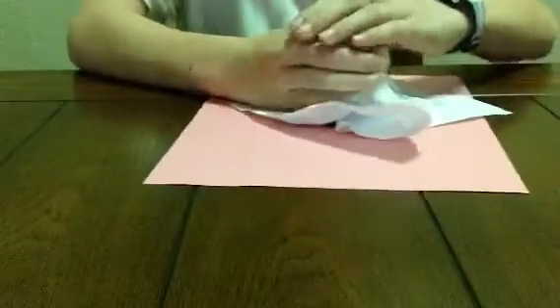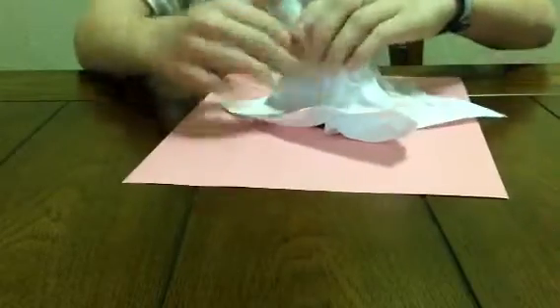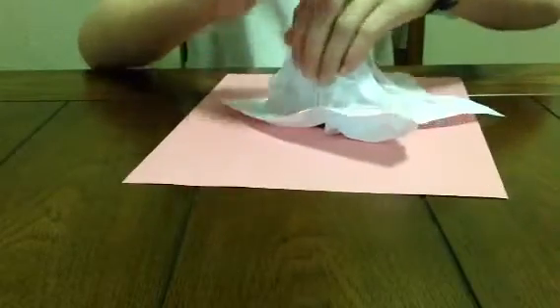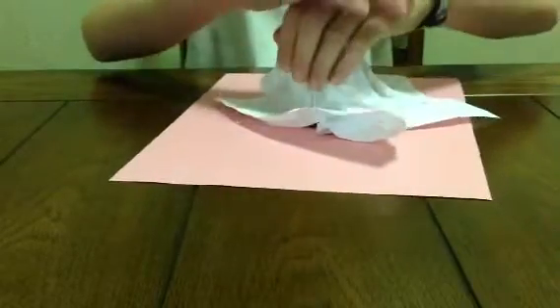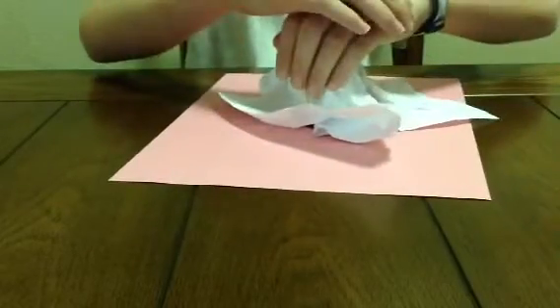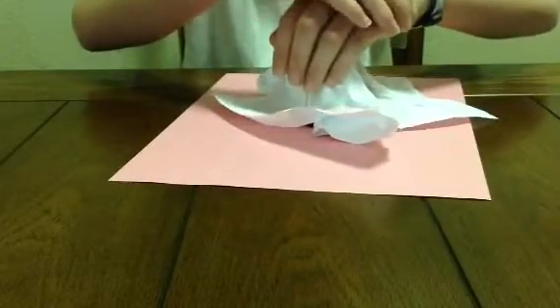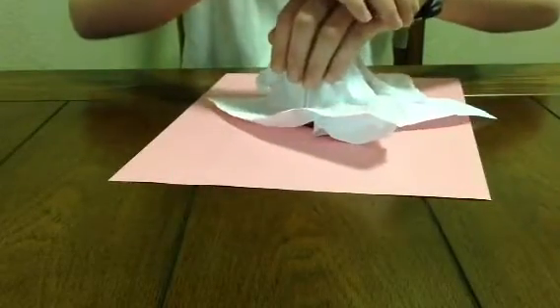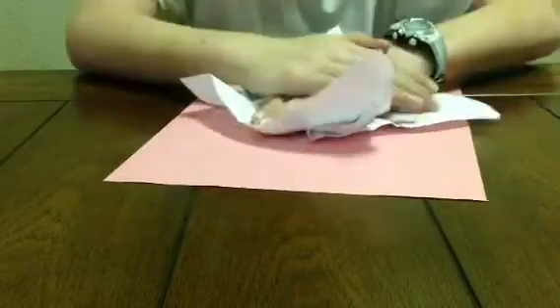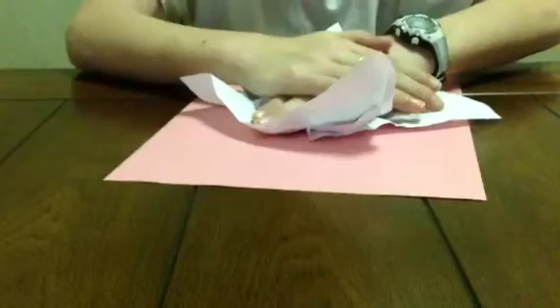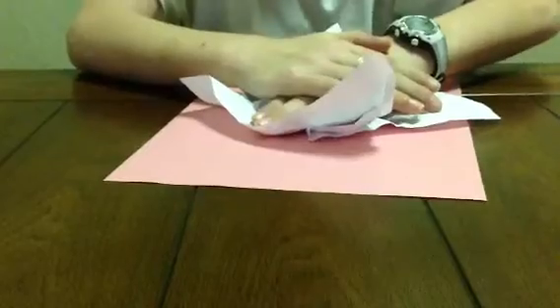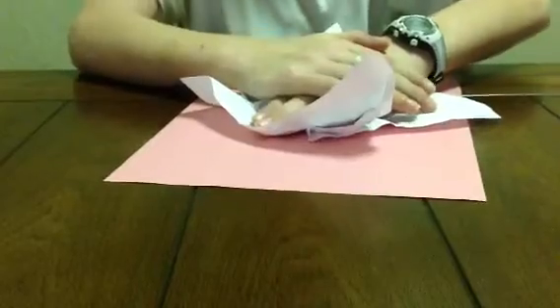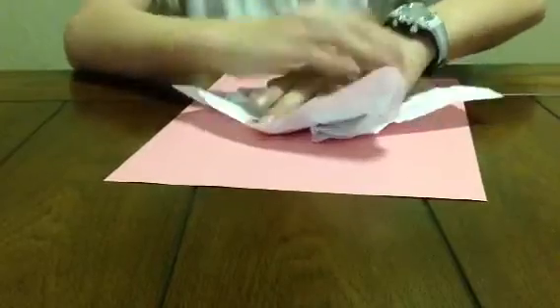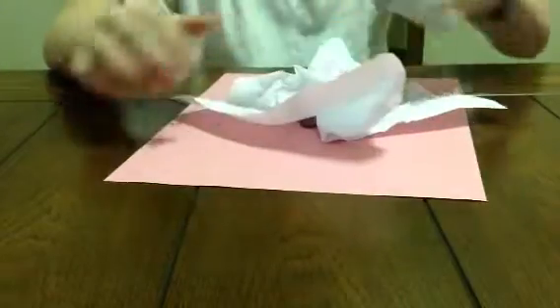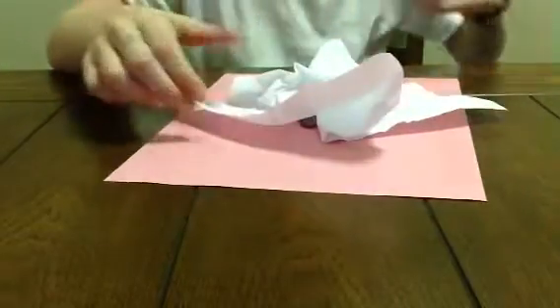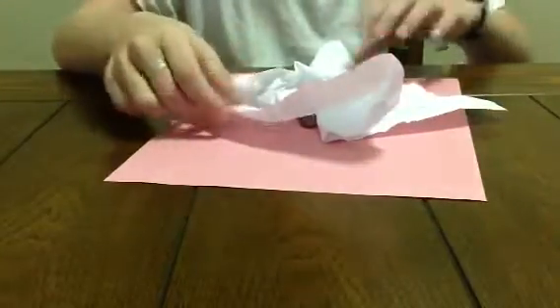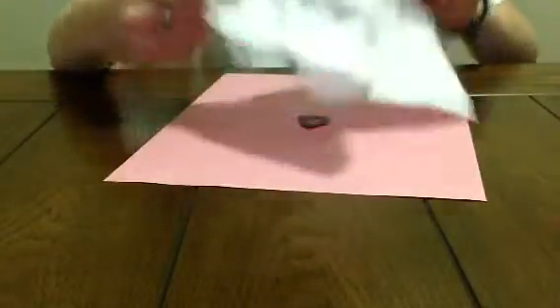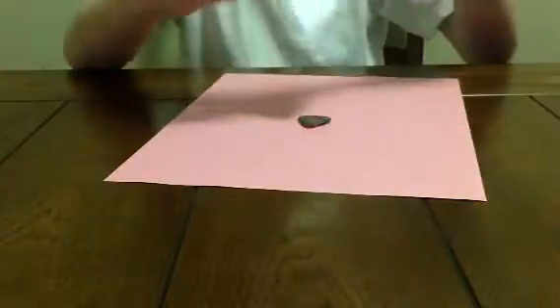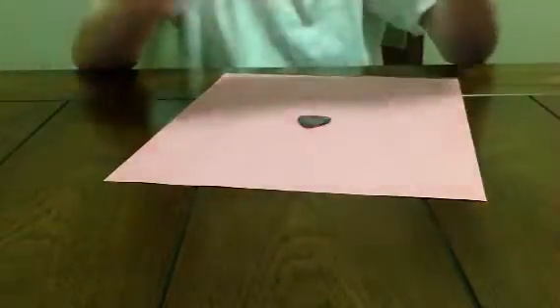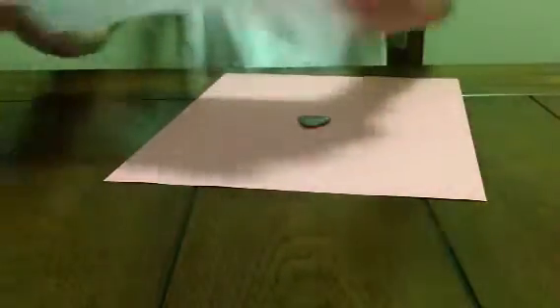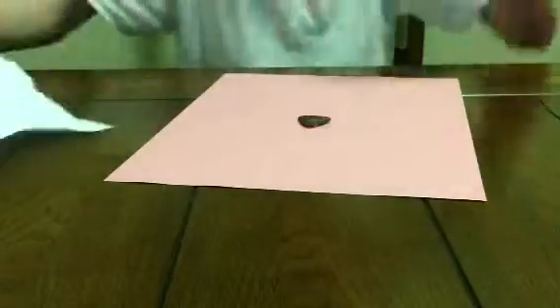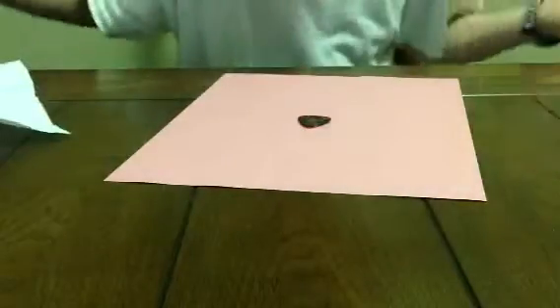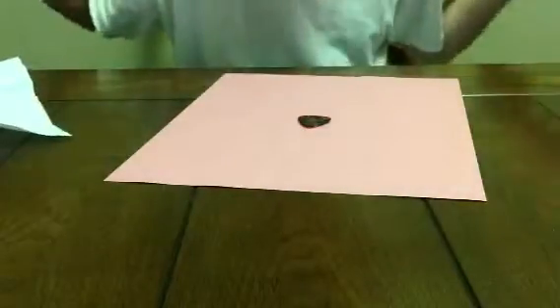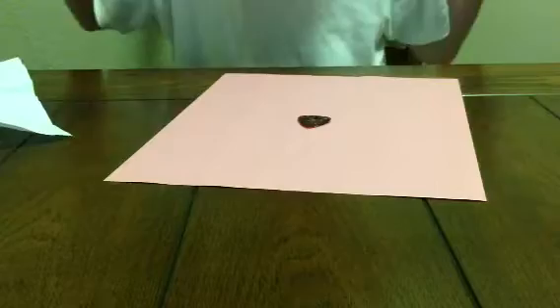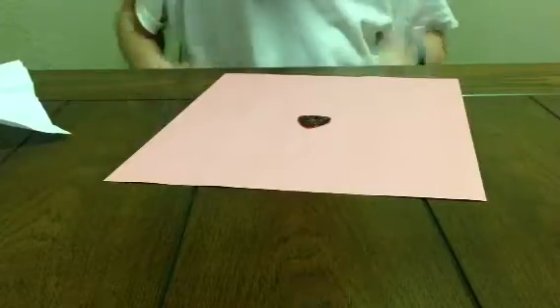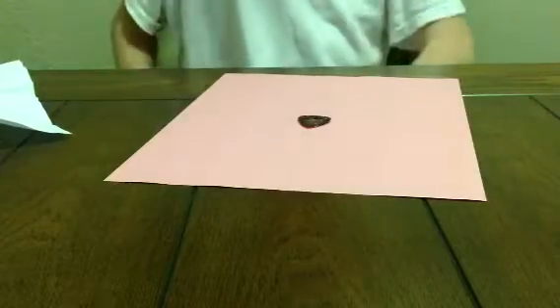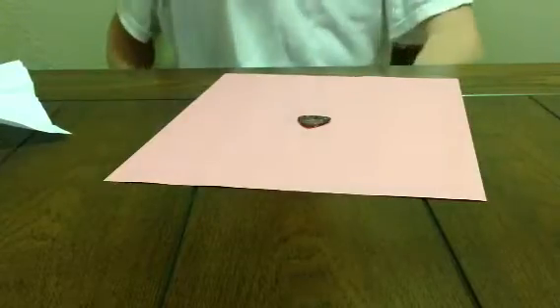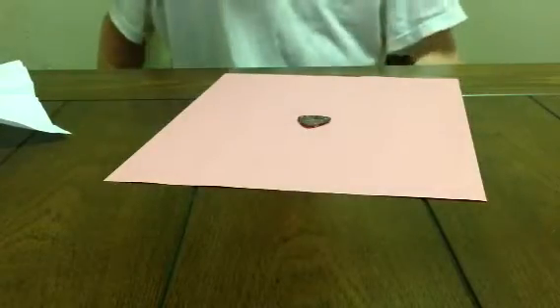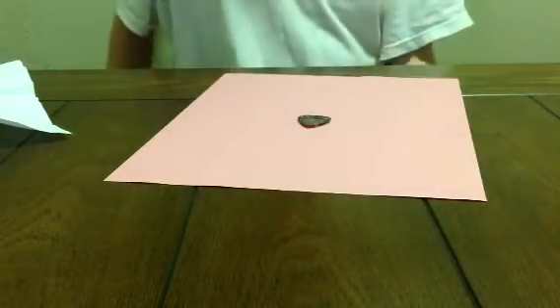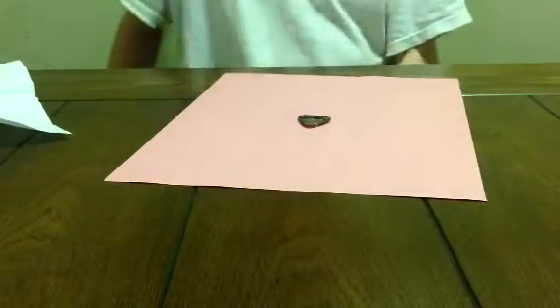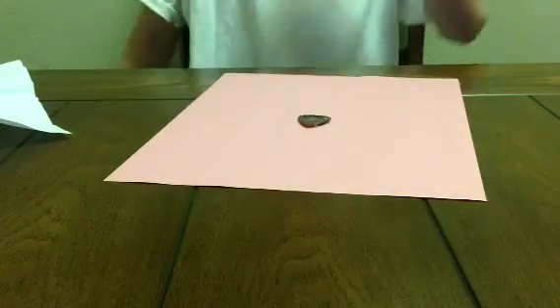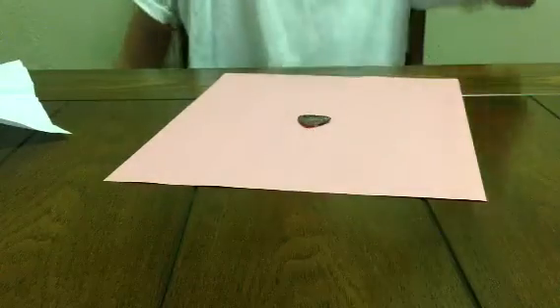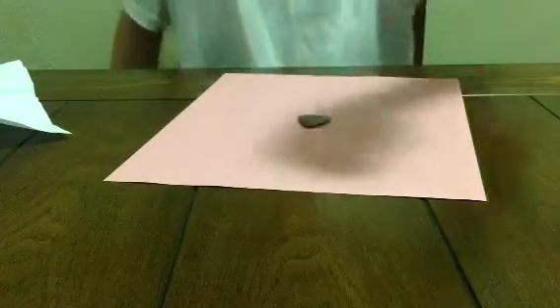One, two, three. Okay guys. I don't know what I'm going to shrink. Here it is.